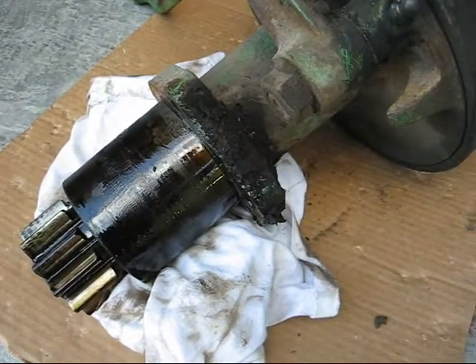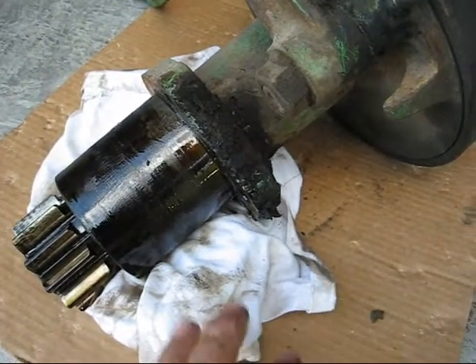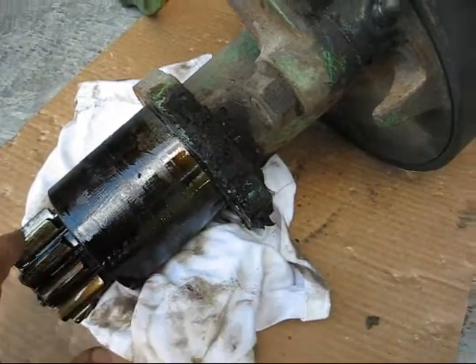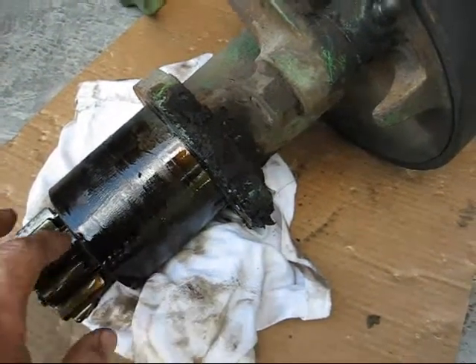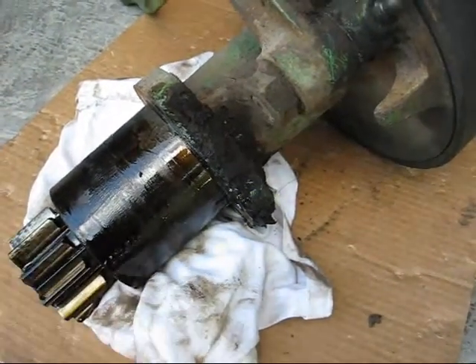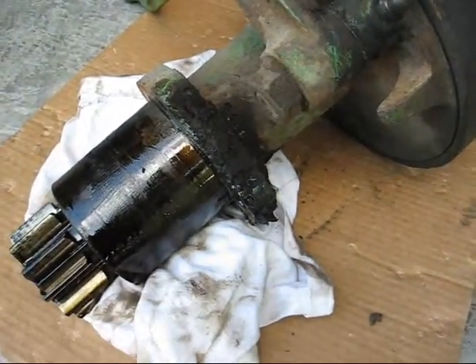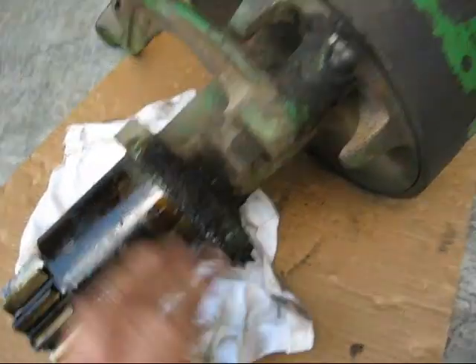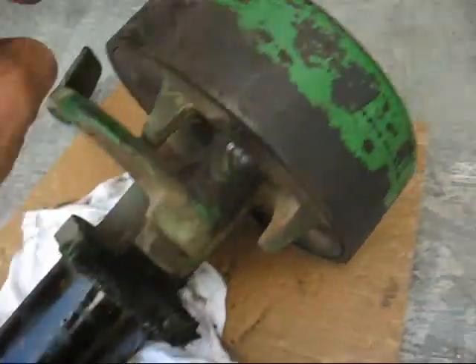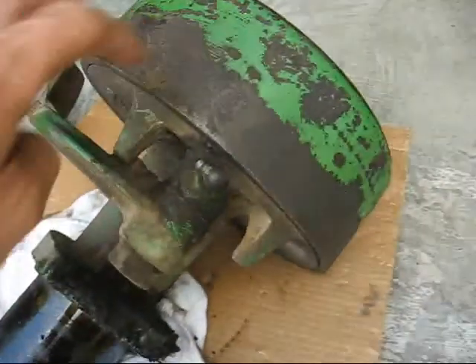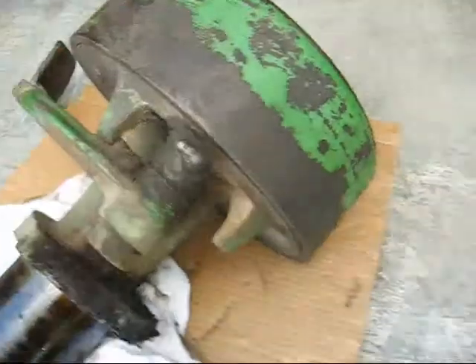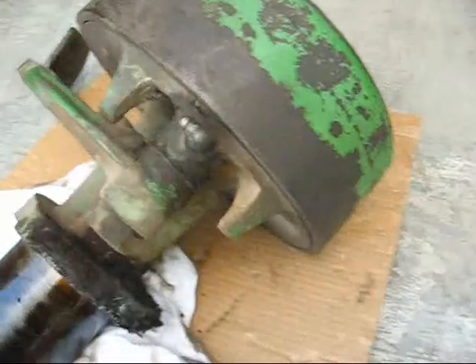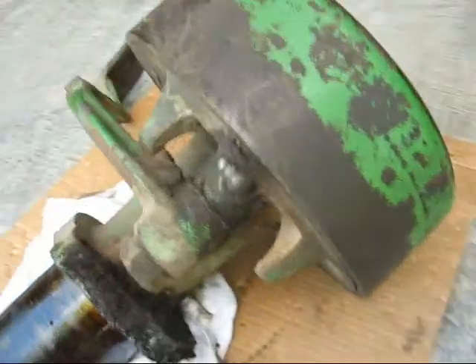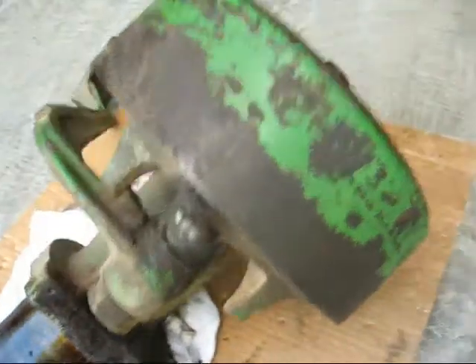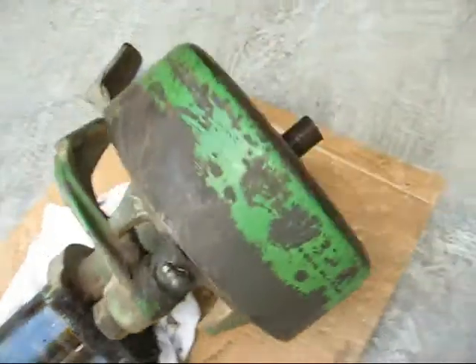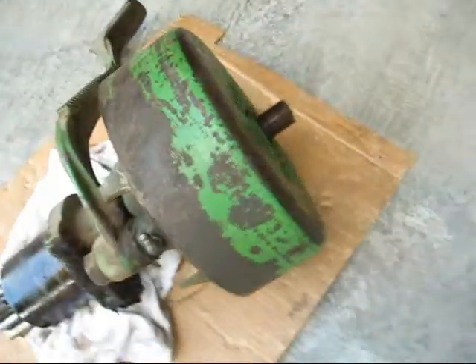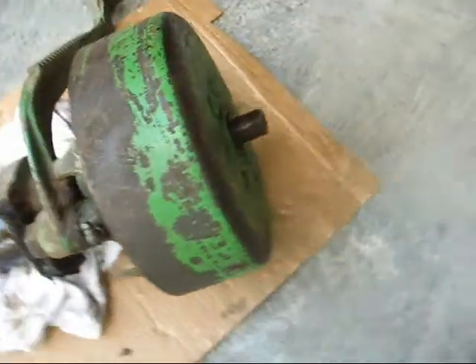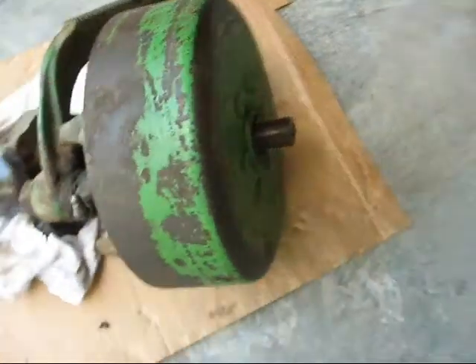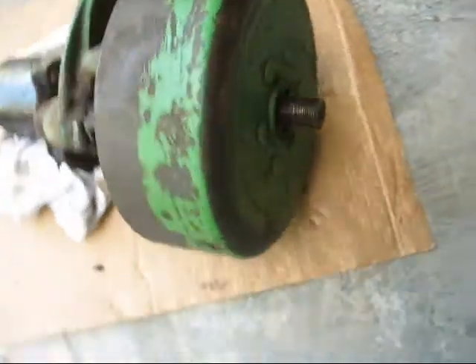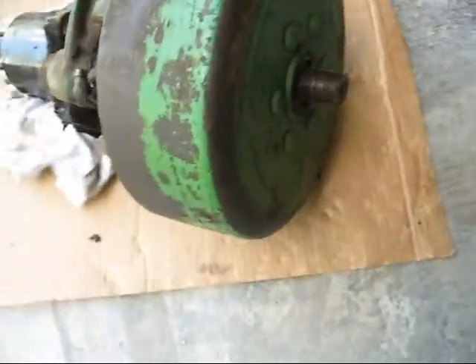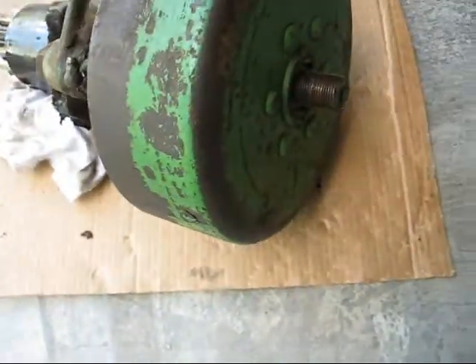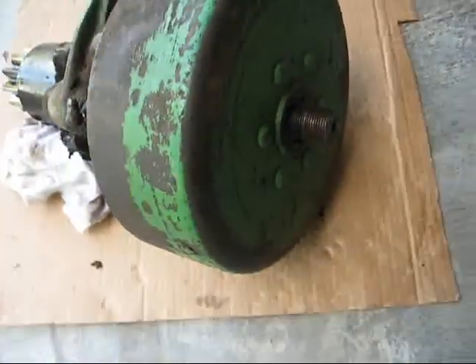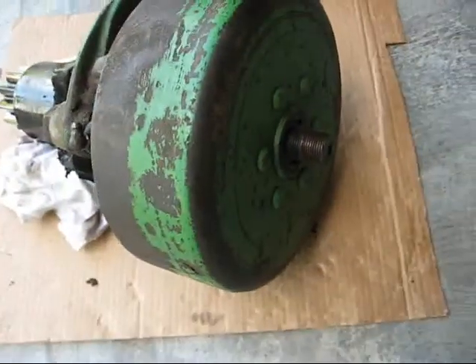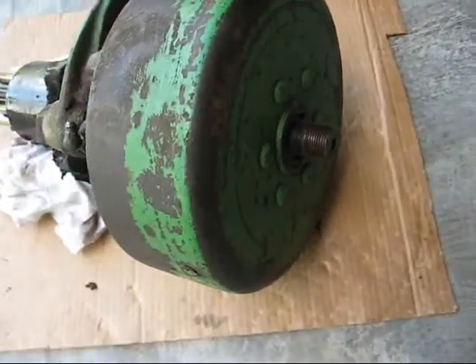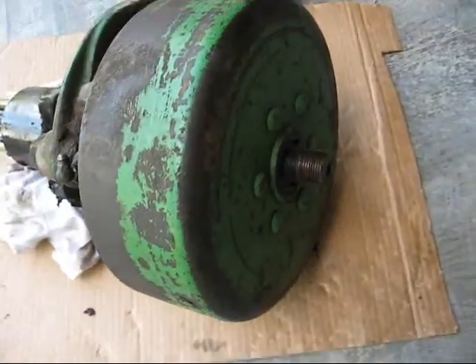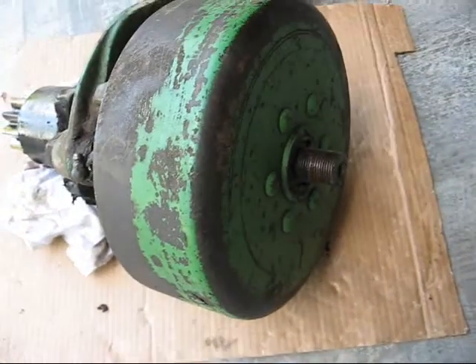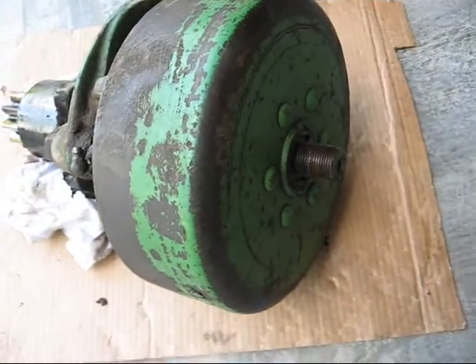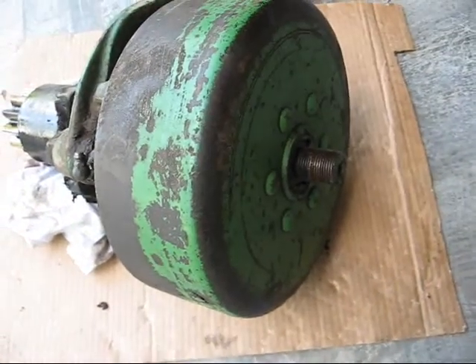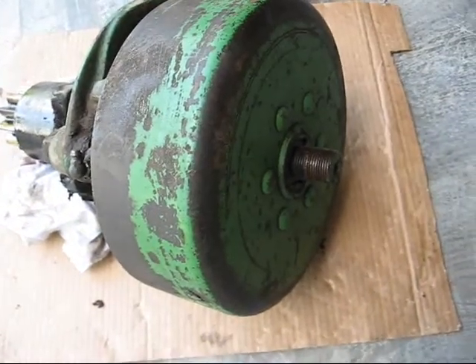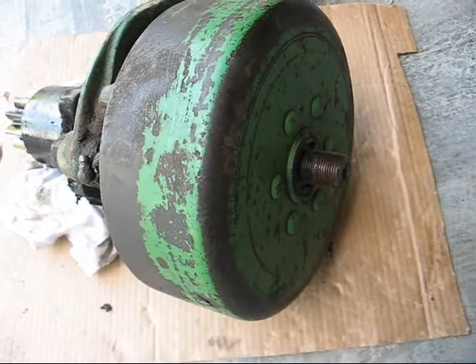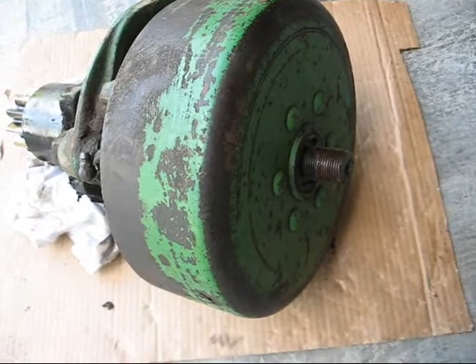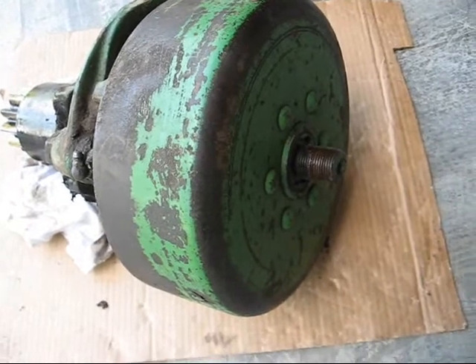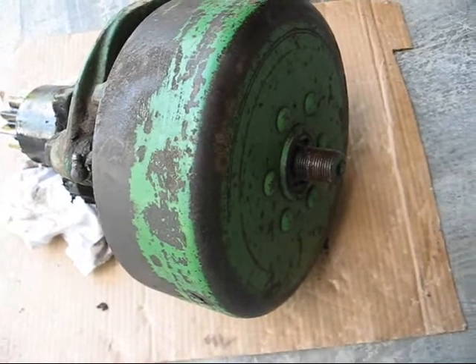Now we need to get the shaft out of there and the drum off, so I'm going to take it up to the bench and put a puller on there and see what I can do about that. I may have to heat it.